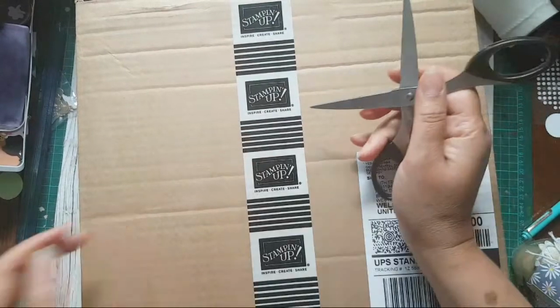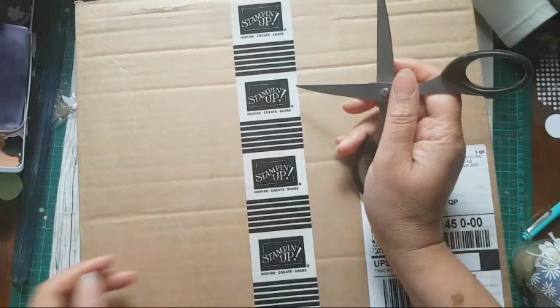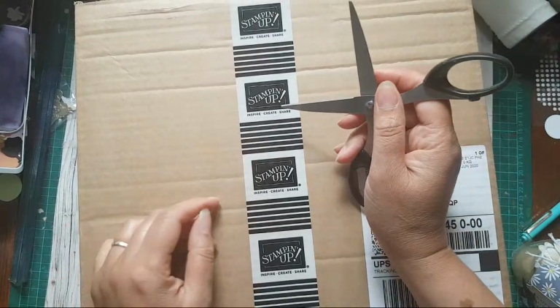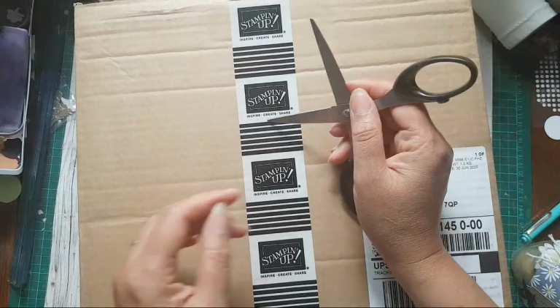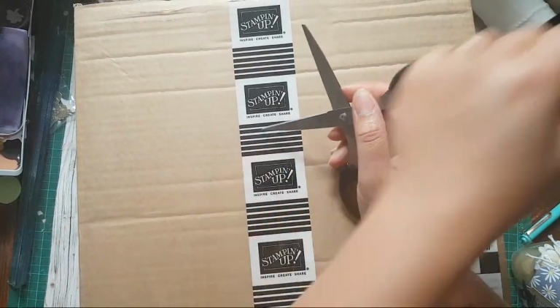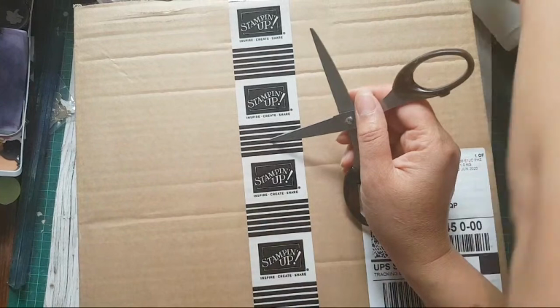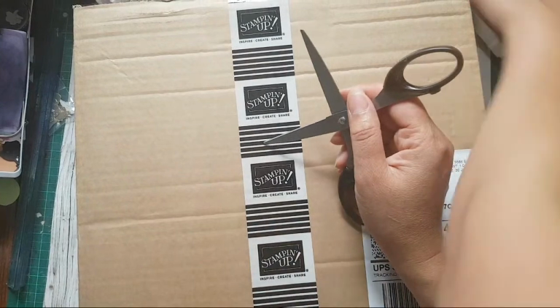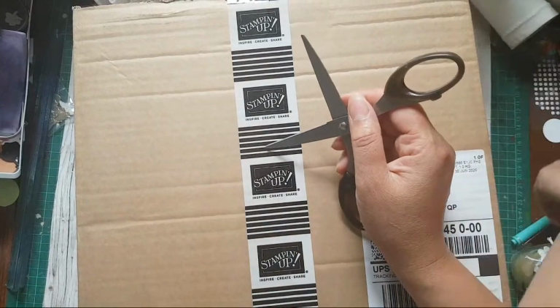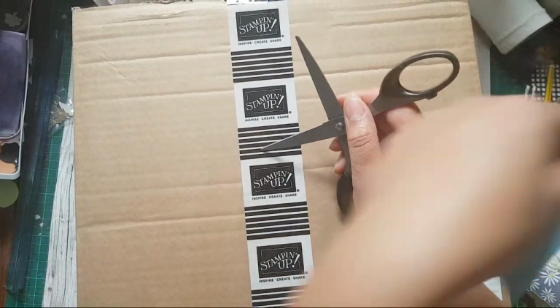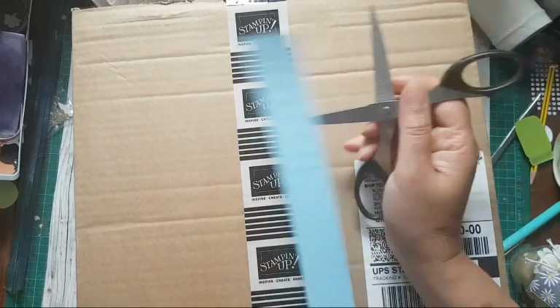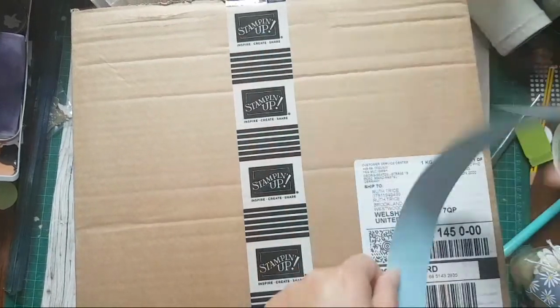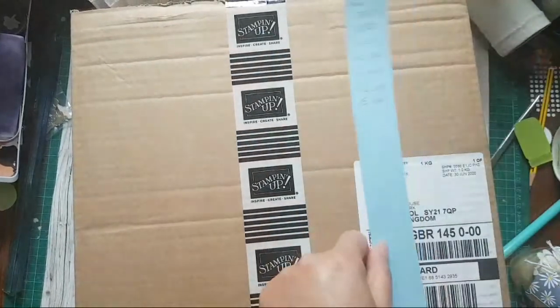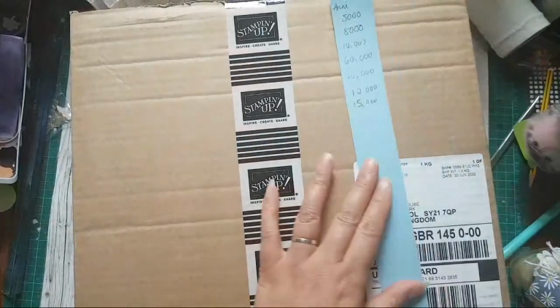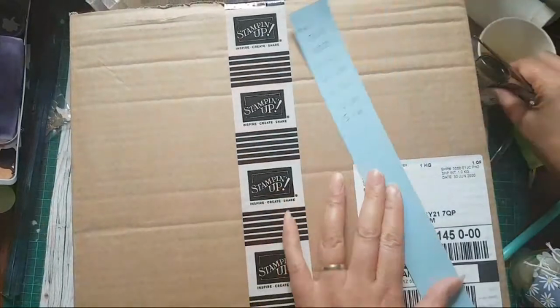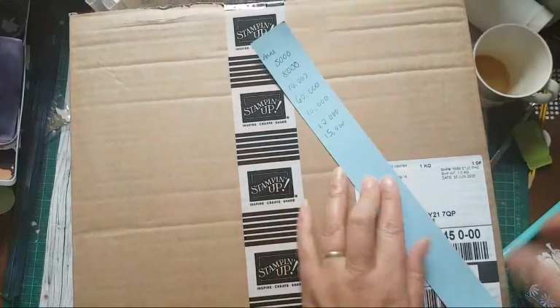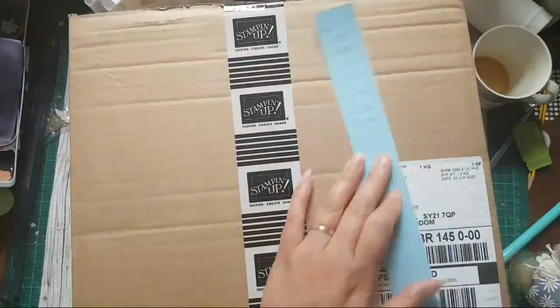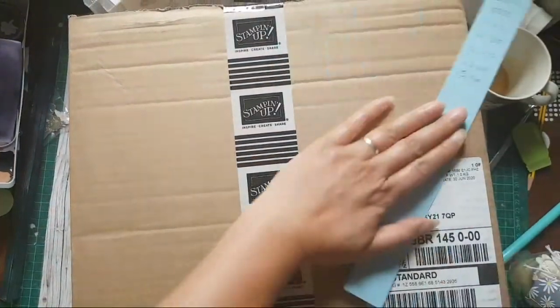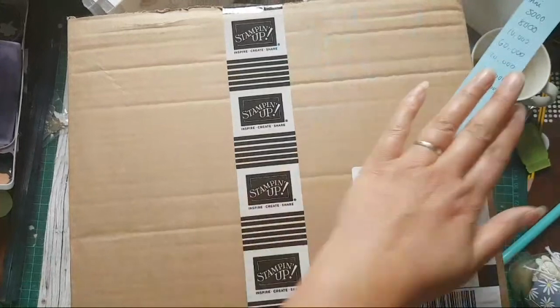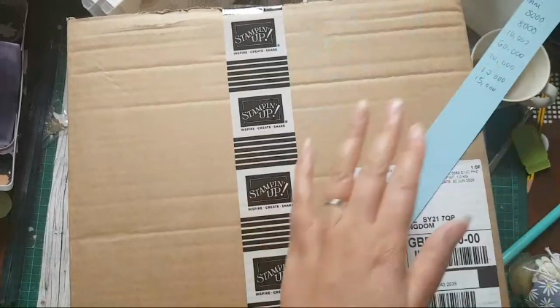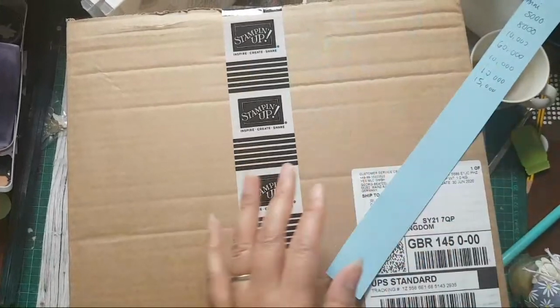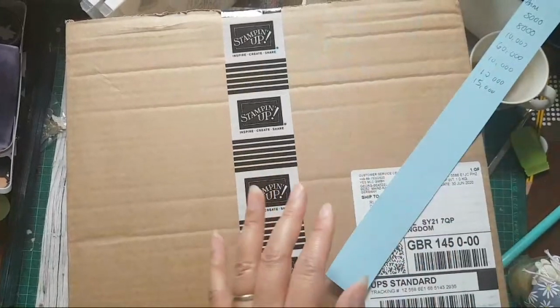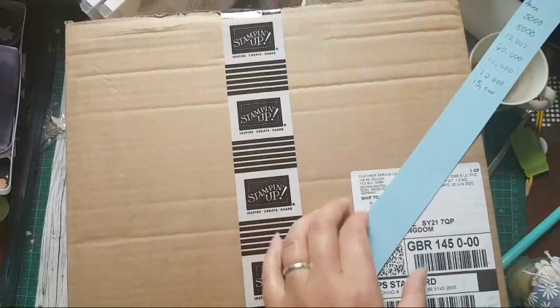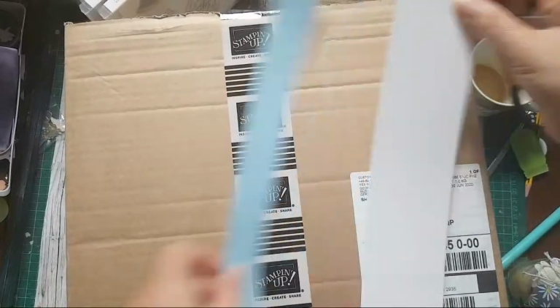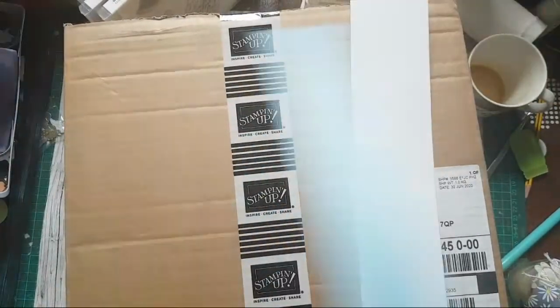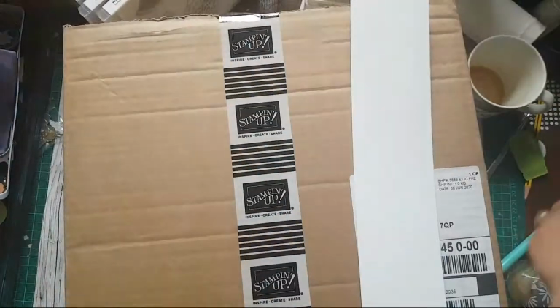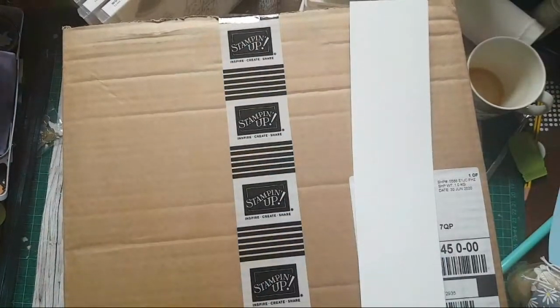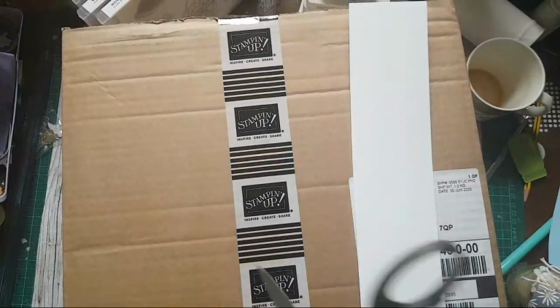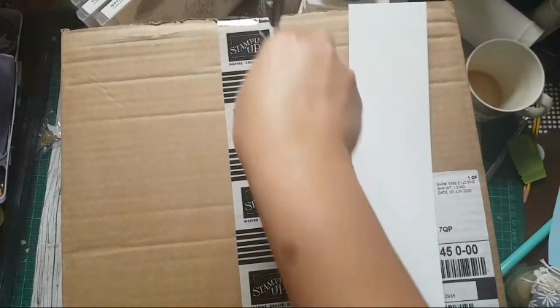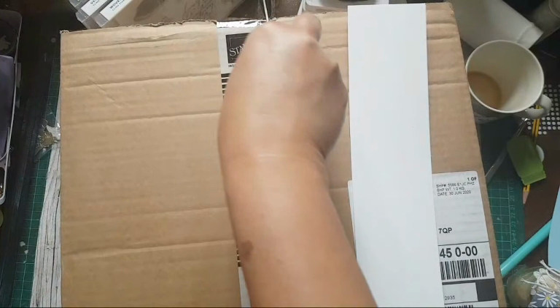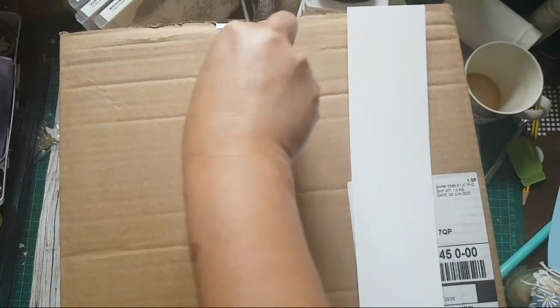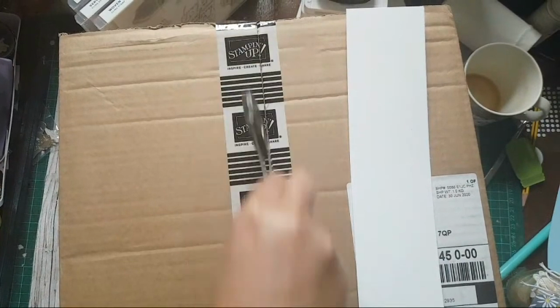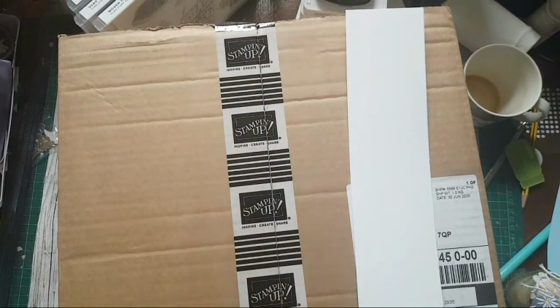Hi and welcome! It's Ruth here at Artful Stampin'. Hello and welcome. Sorry — this arrived for me earlier today.